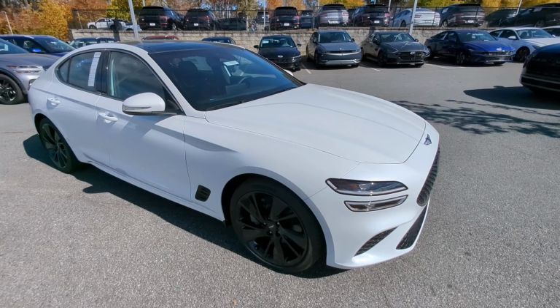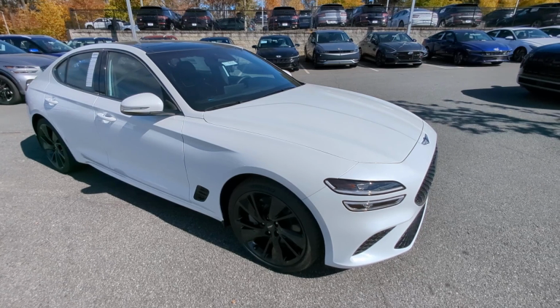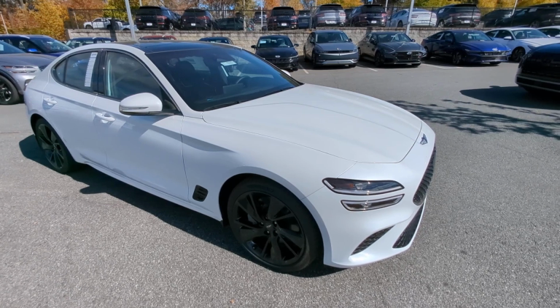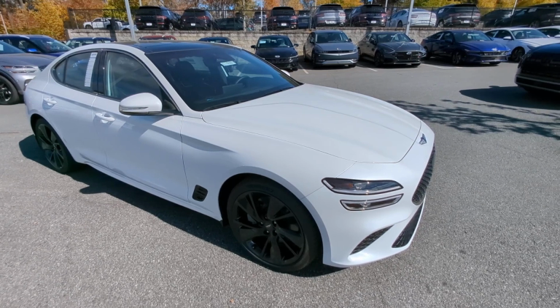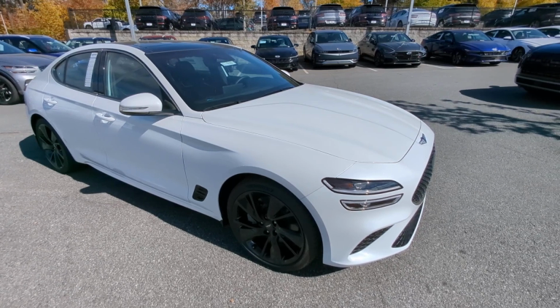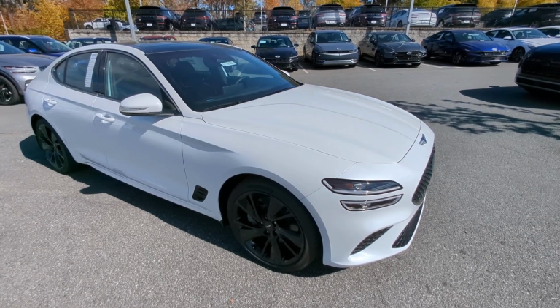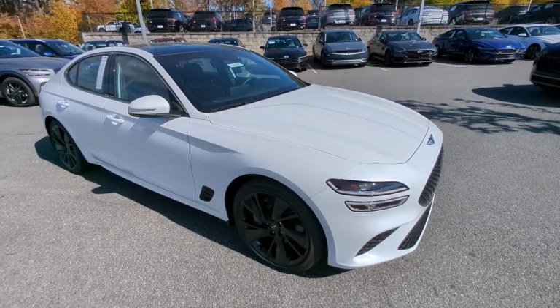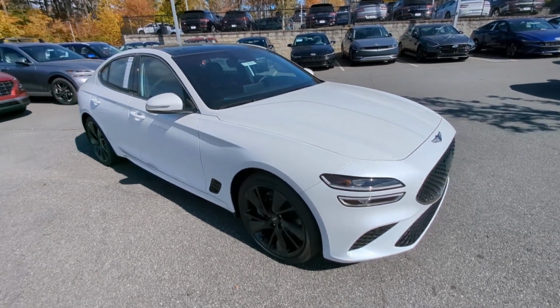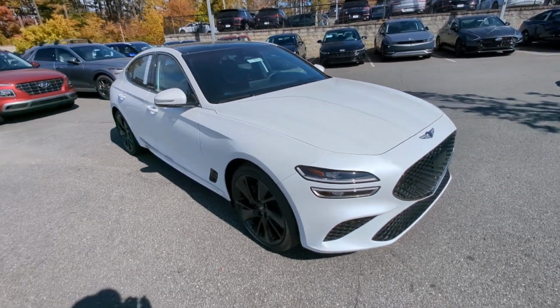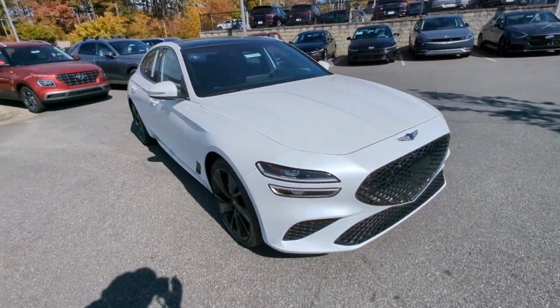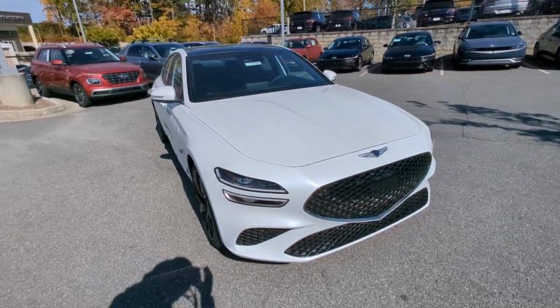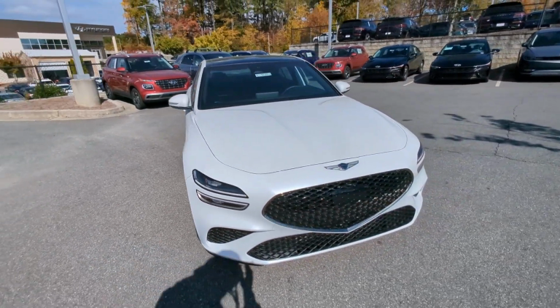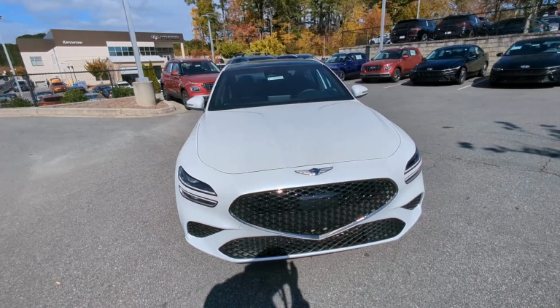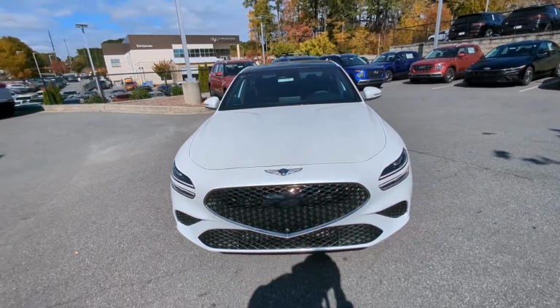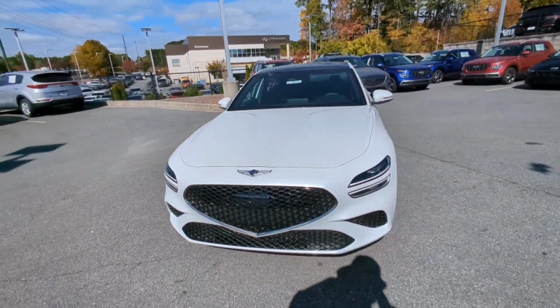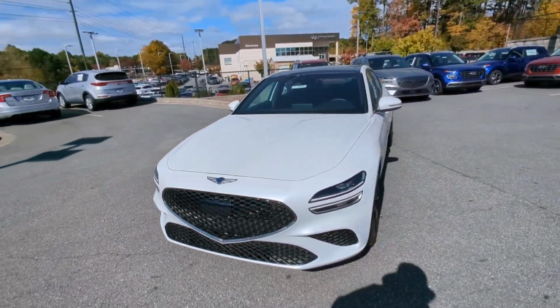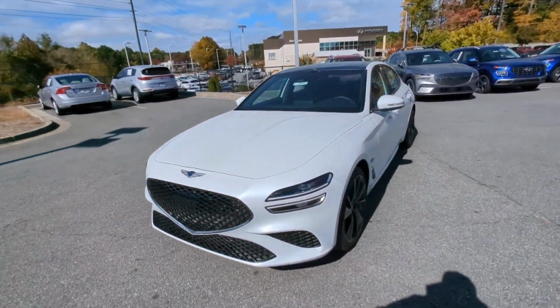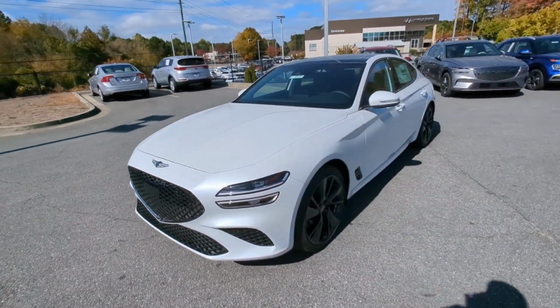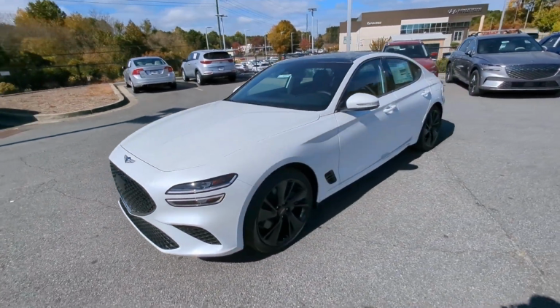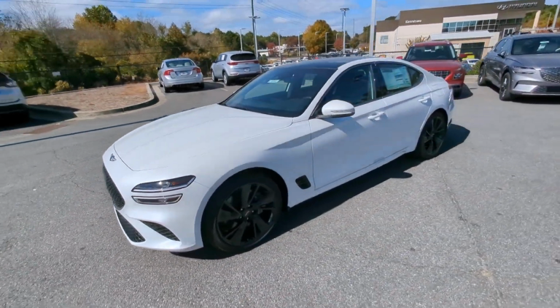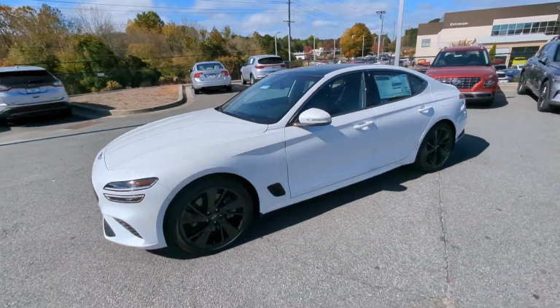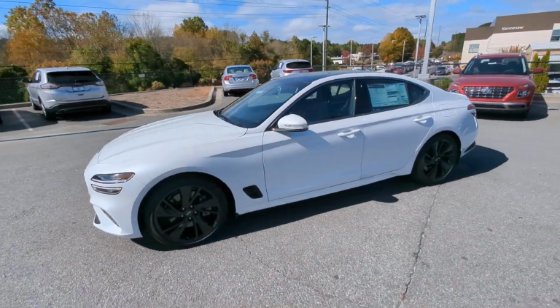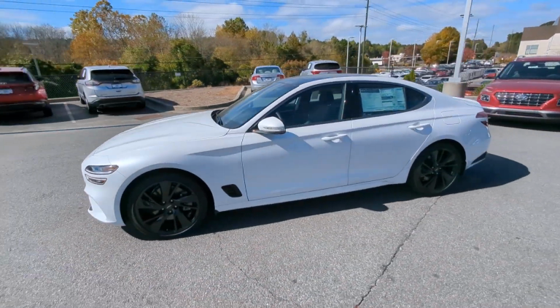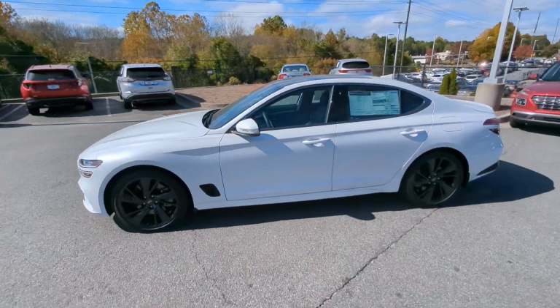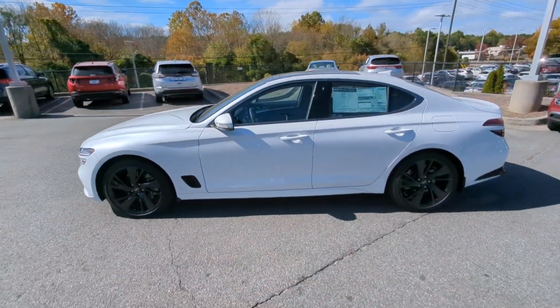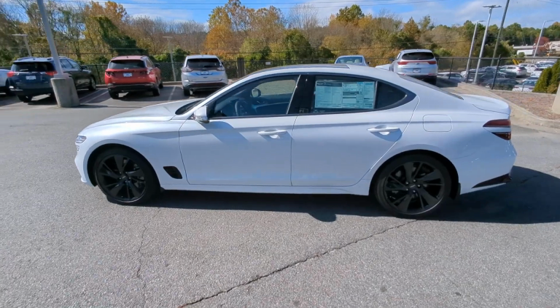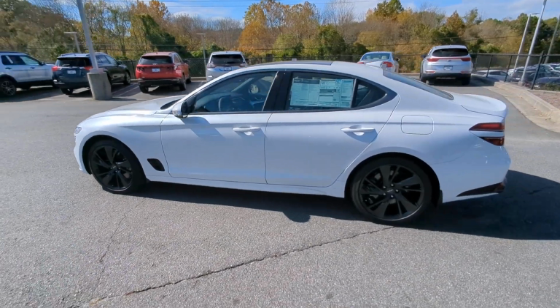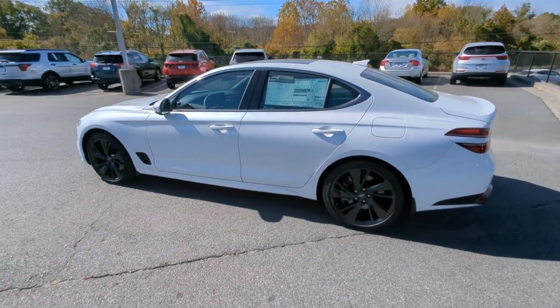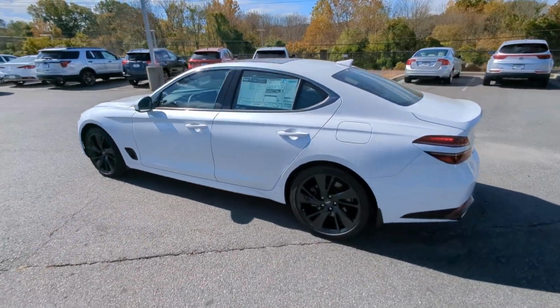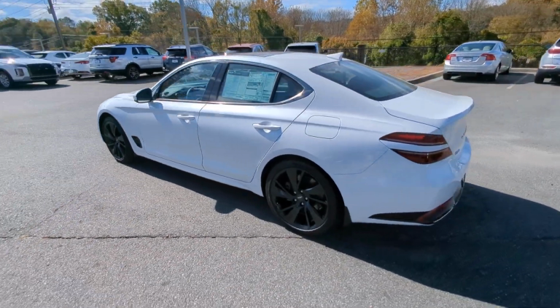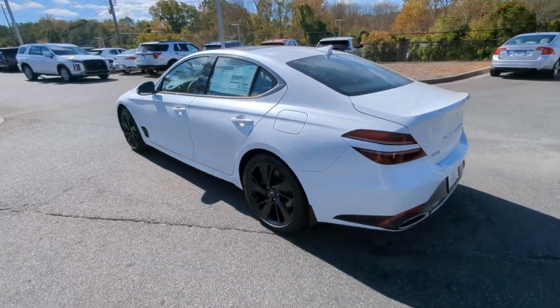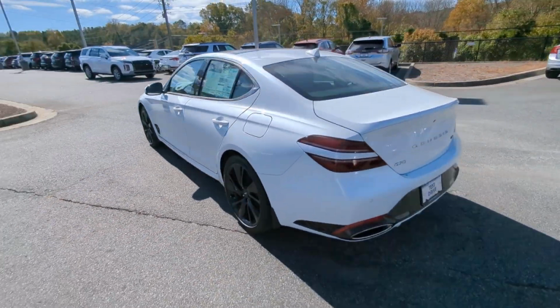Look no further than the 2023 Genesis G70. Set a higher standard when you take the wheel of this striking Genesis G70. Powerful, secure, efficient, and unmistakably premium.